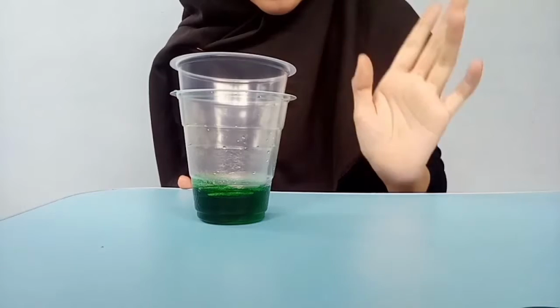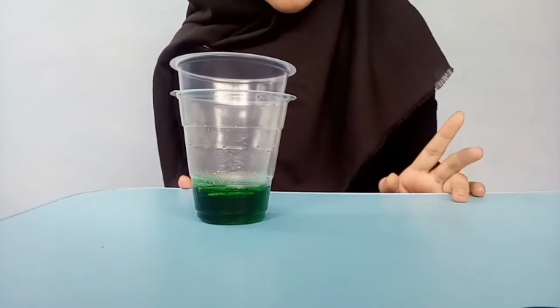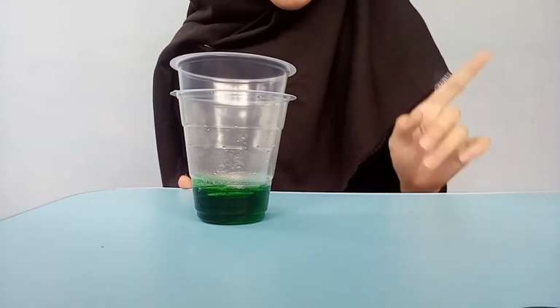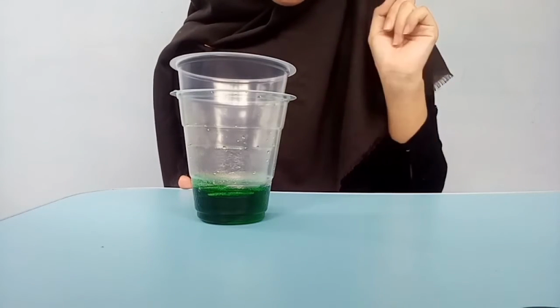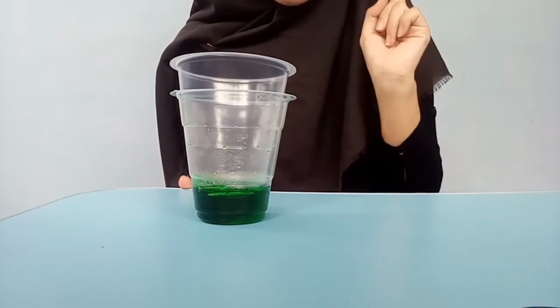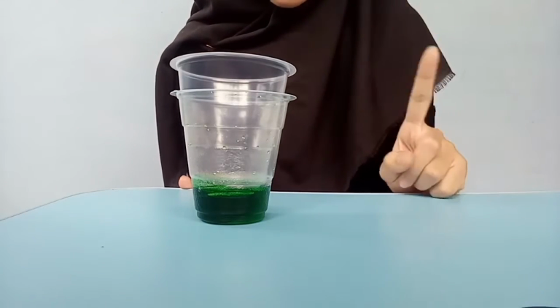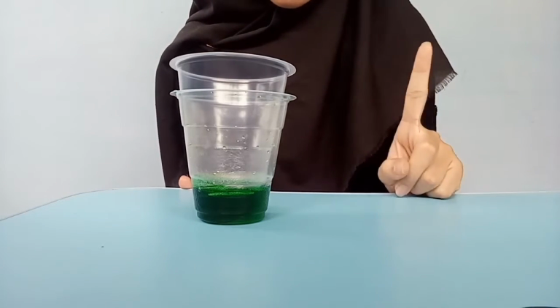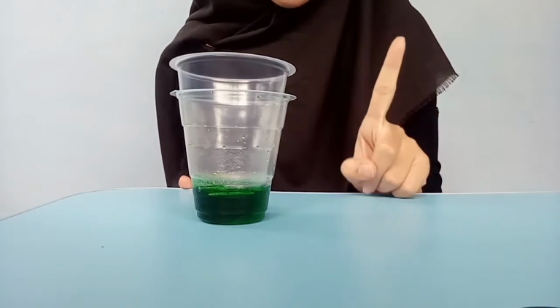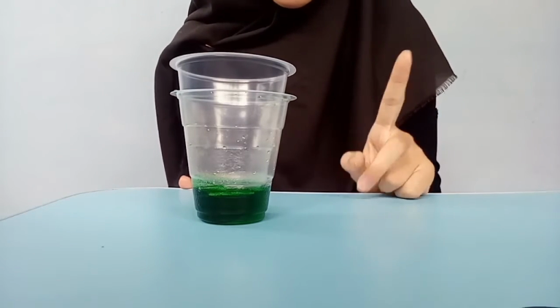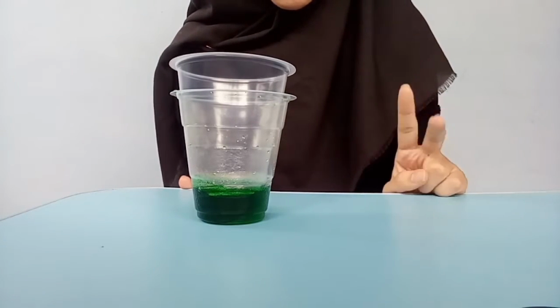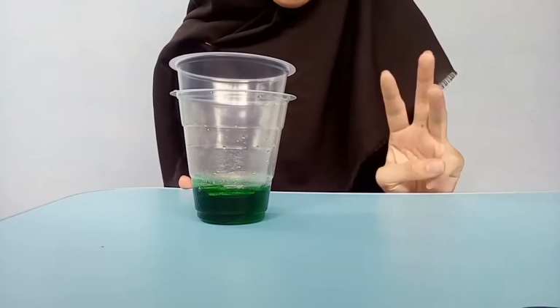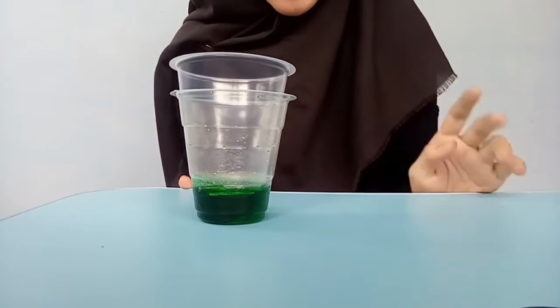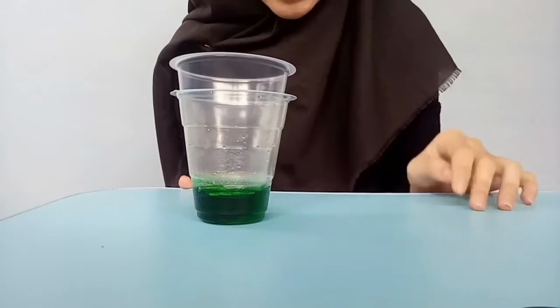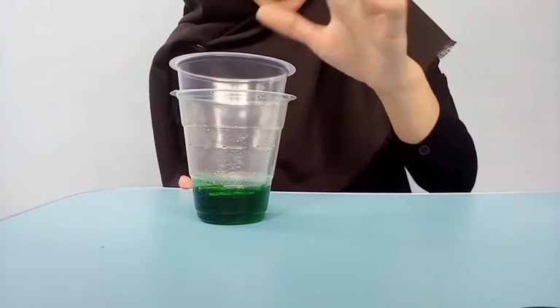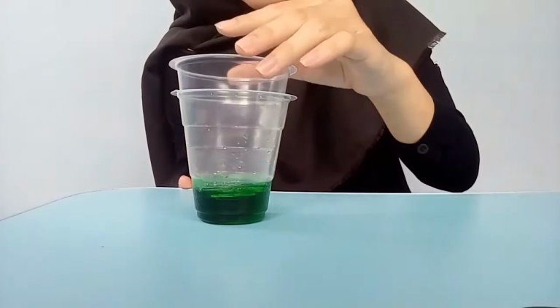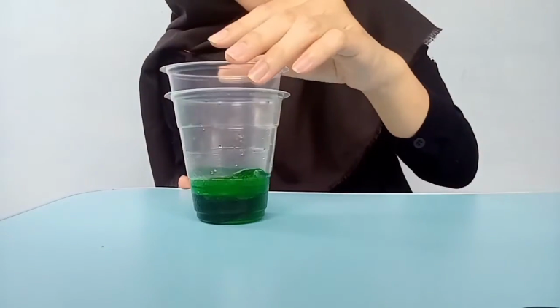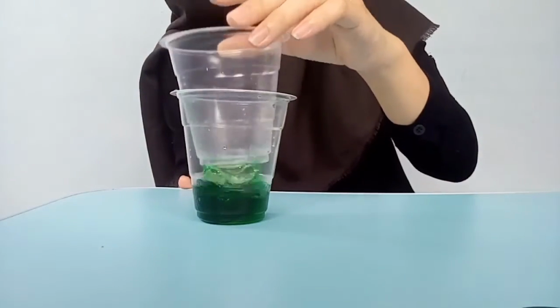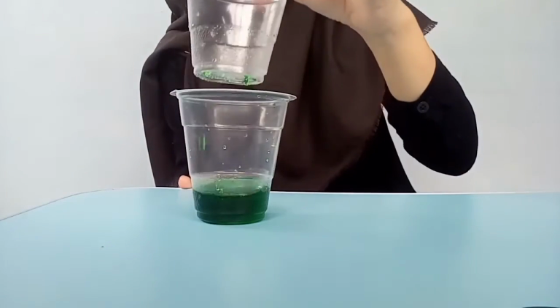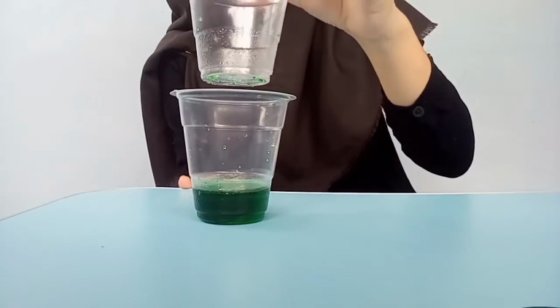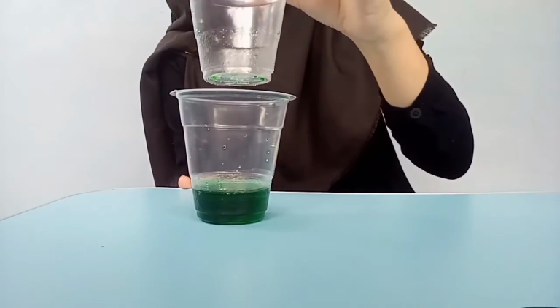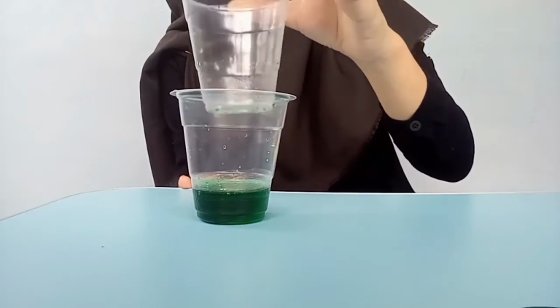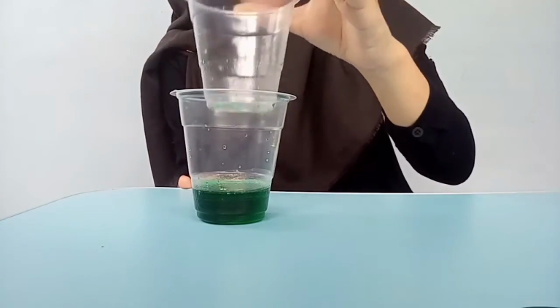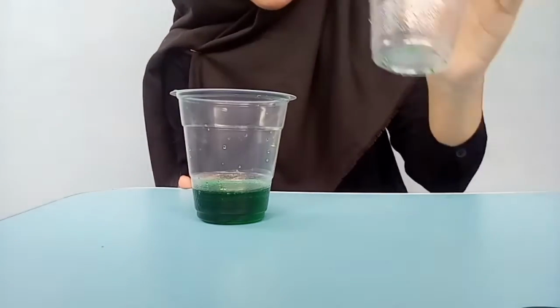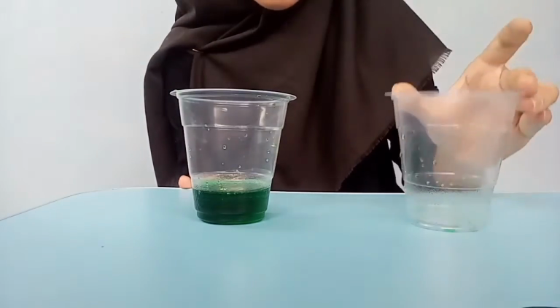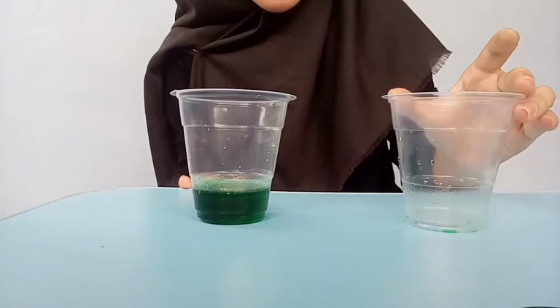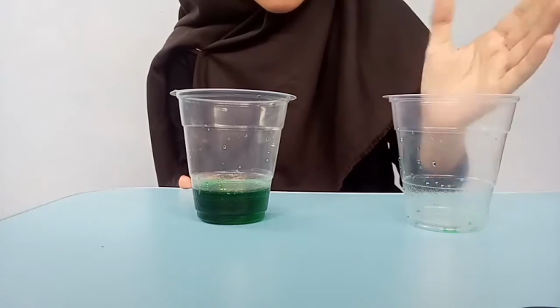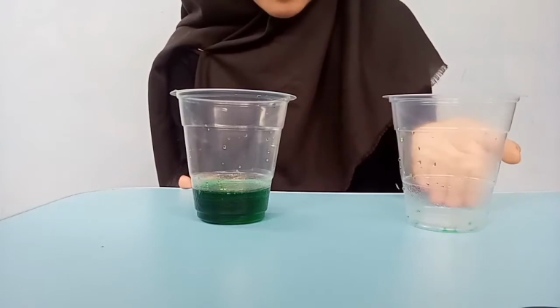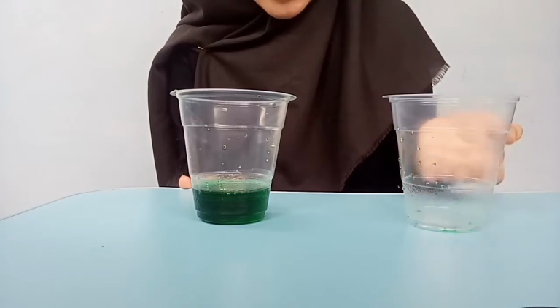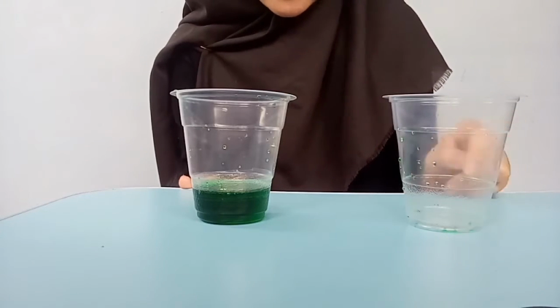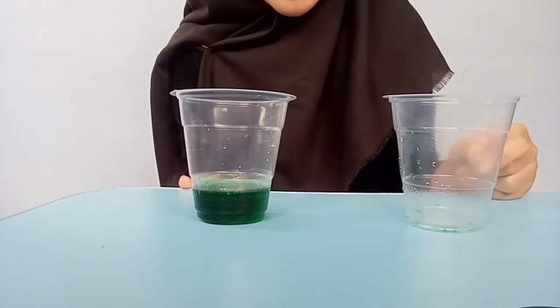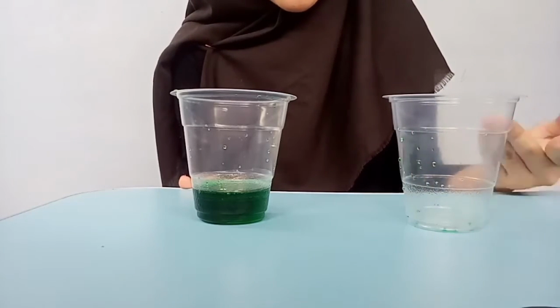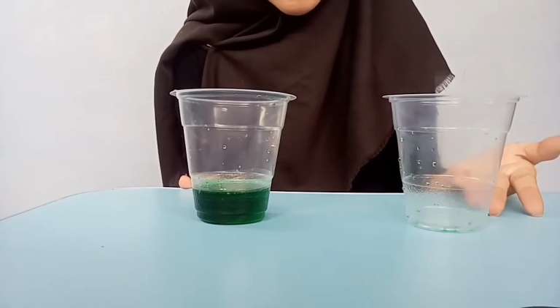You just need to wait three seconds — one, two, and three. Lift it back, and the water in this cup is gone.